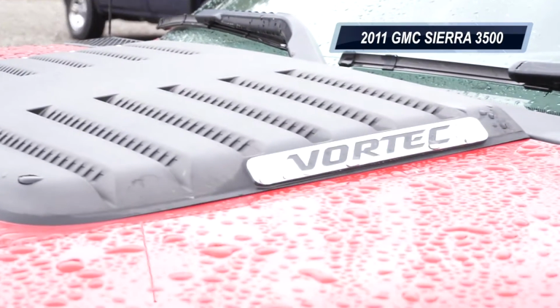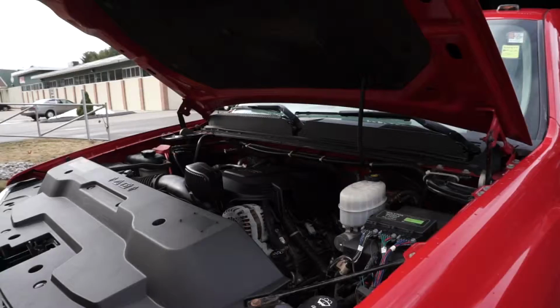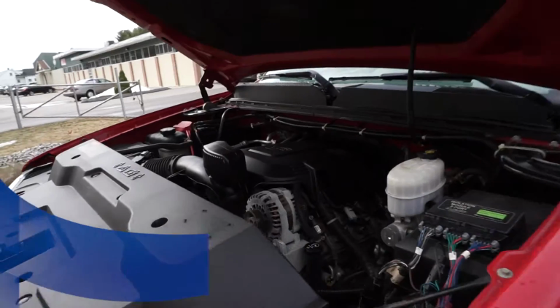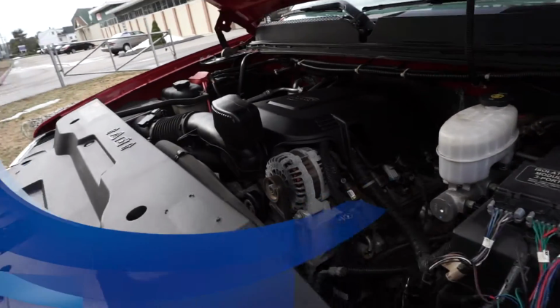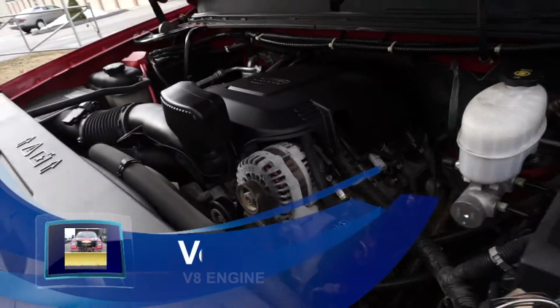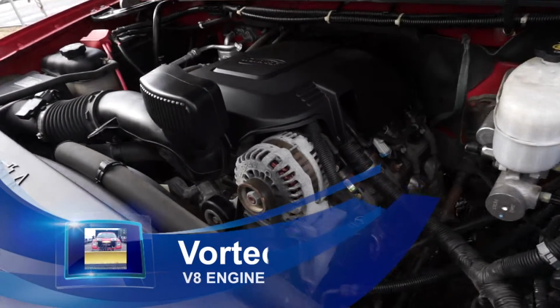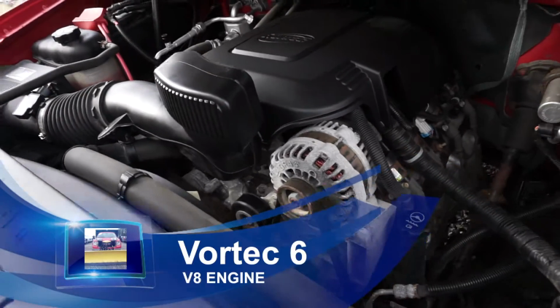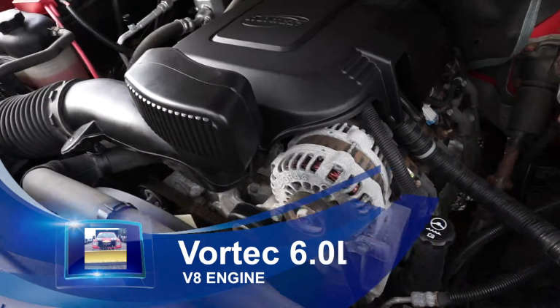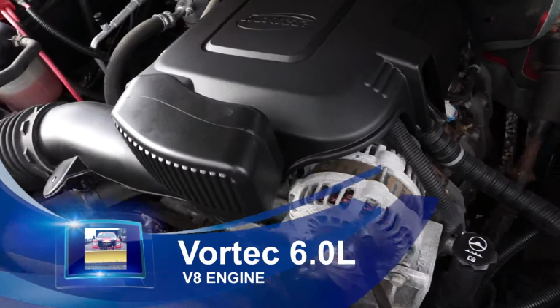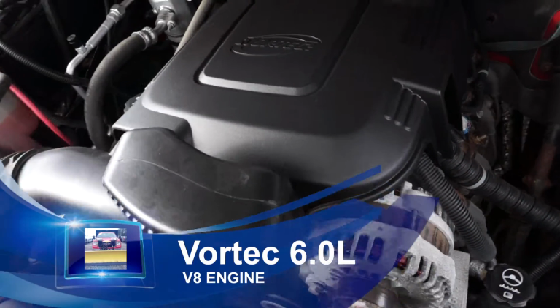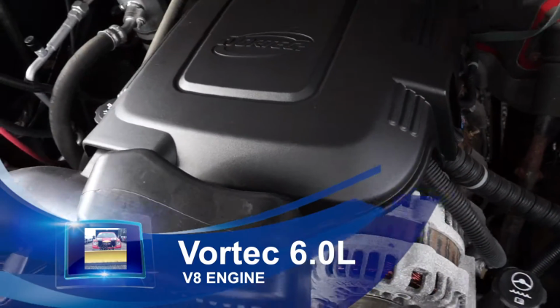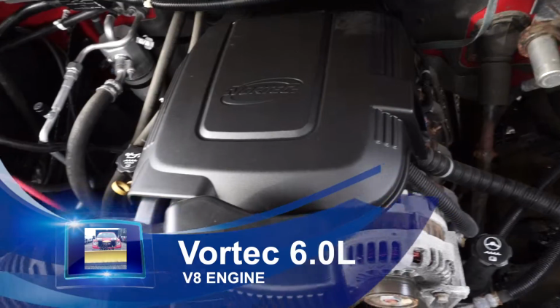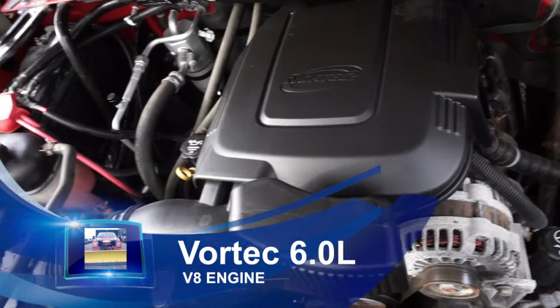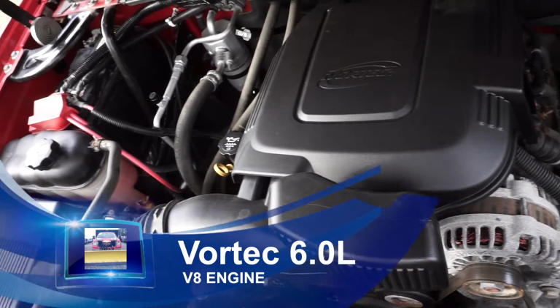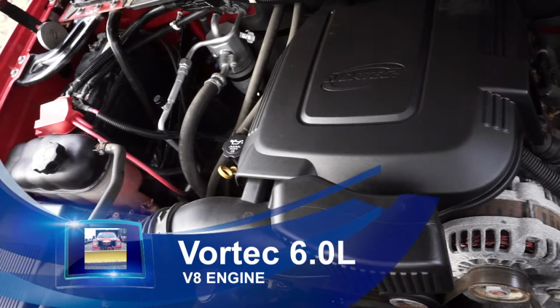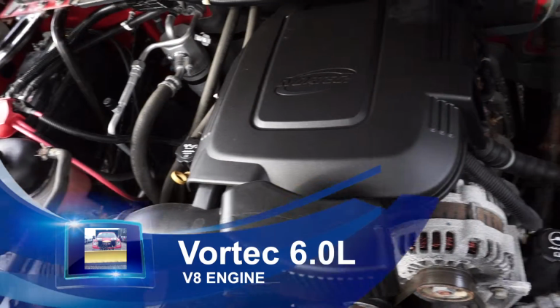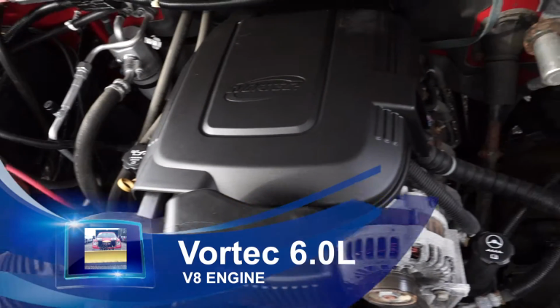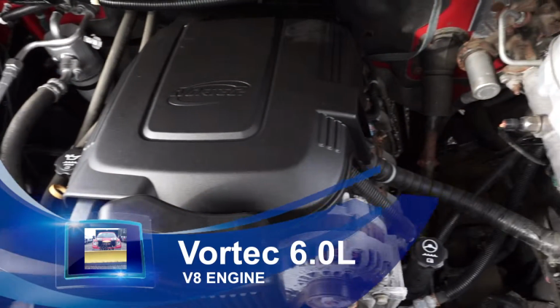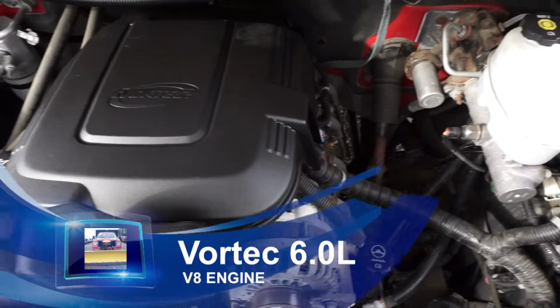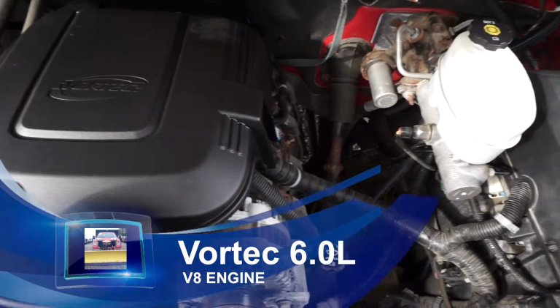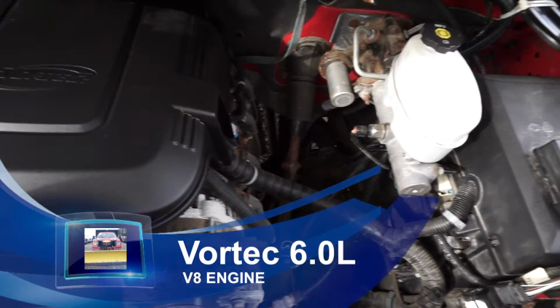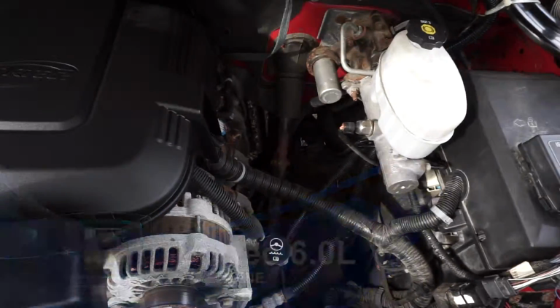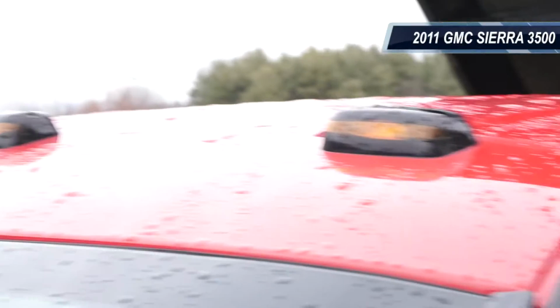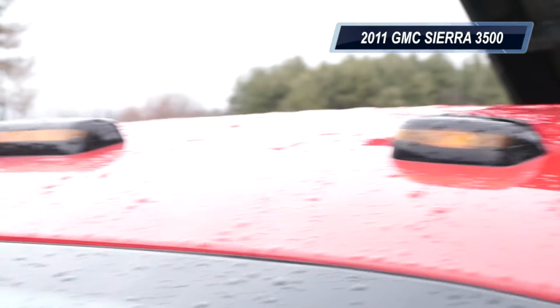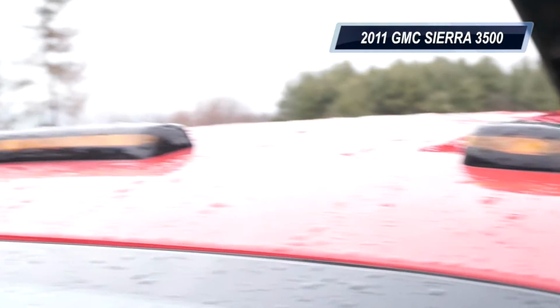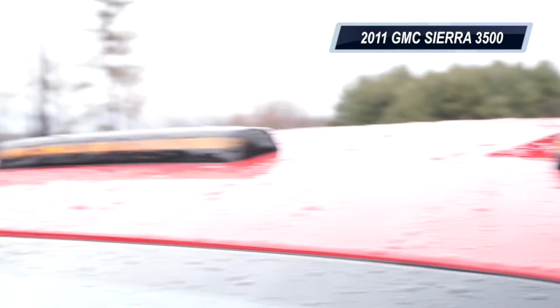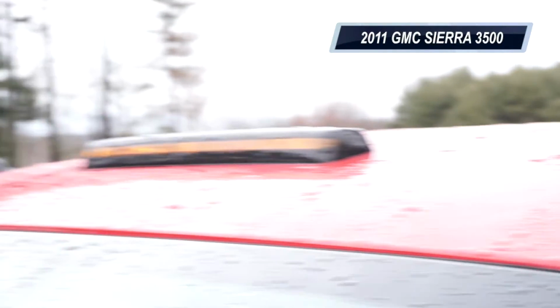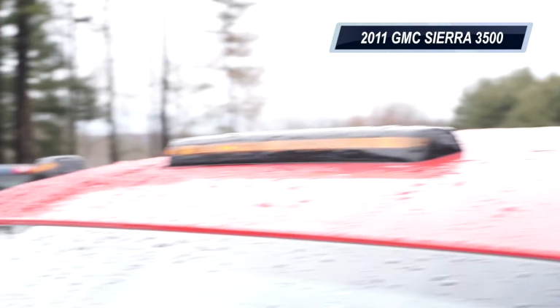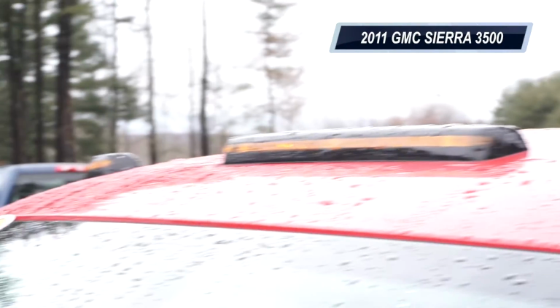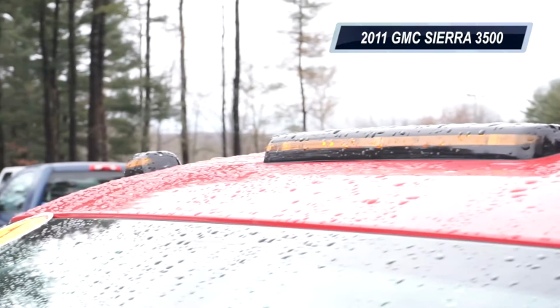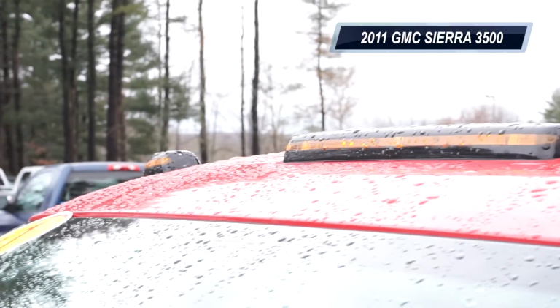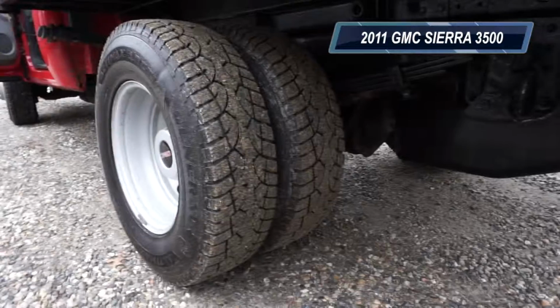This vehicle features a Vortec 6.0 liter, variable valve timing V8 with 322 horsepower and 380 pounds of torque. You can just feel the power kick up.